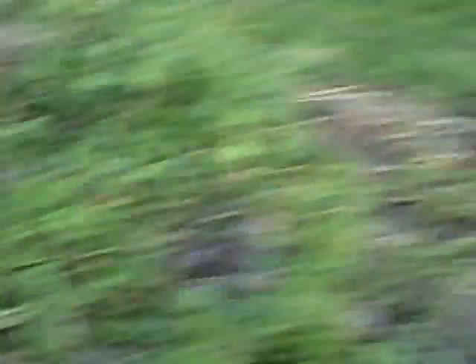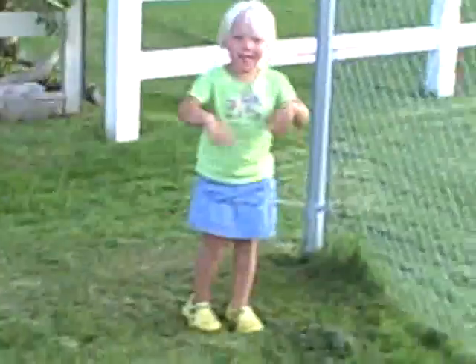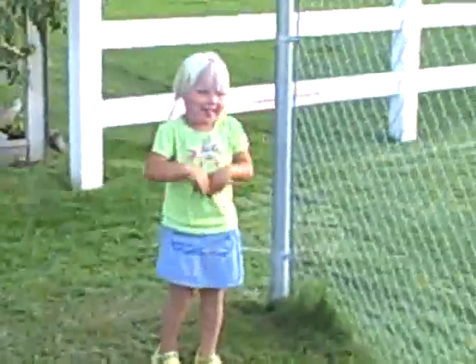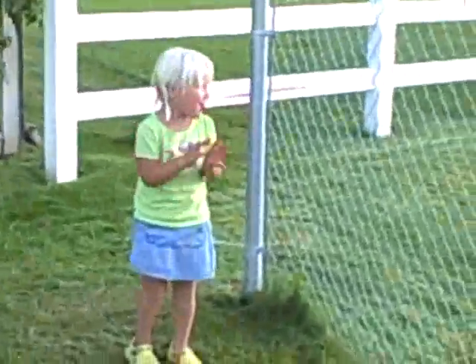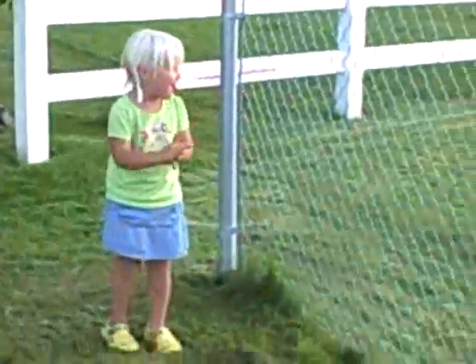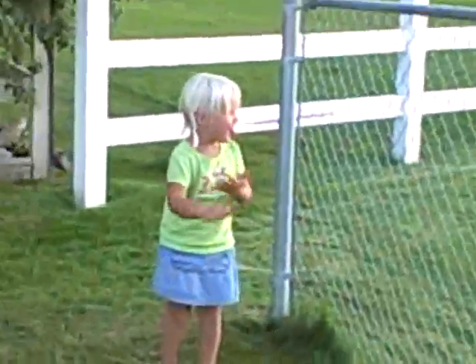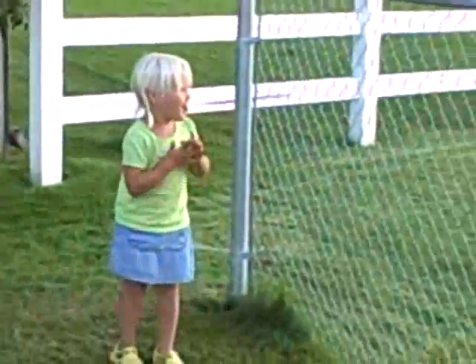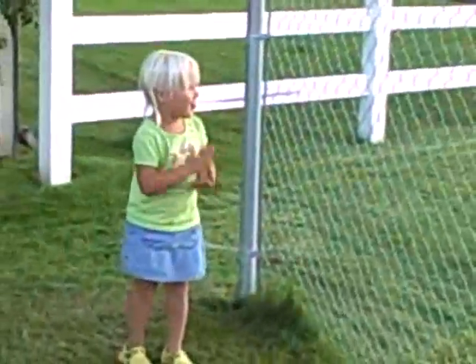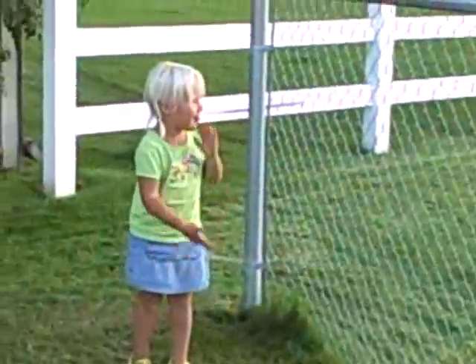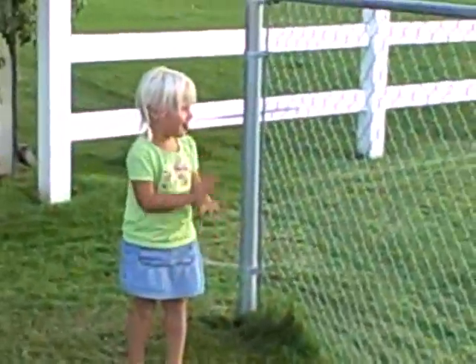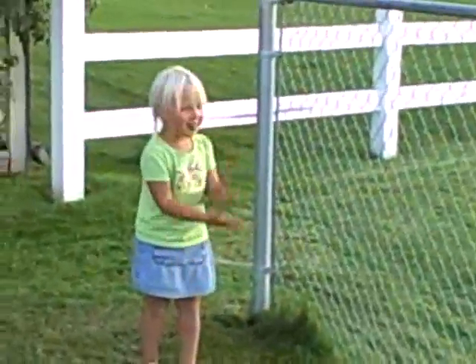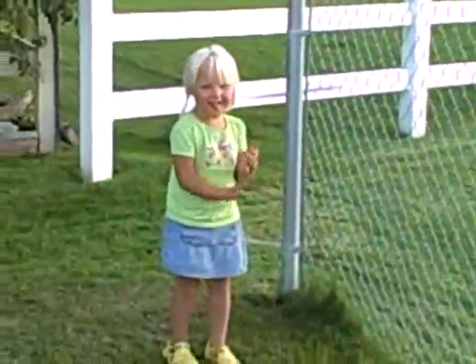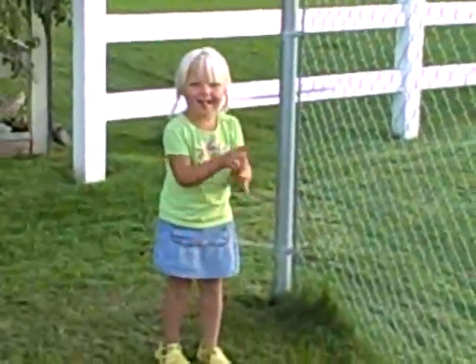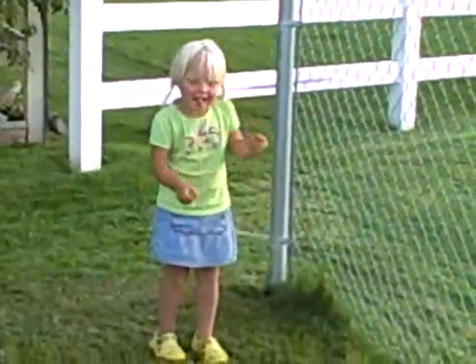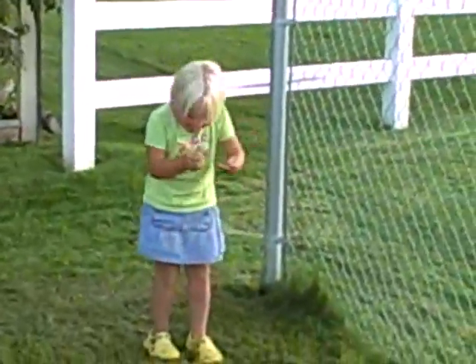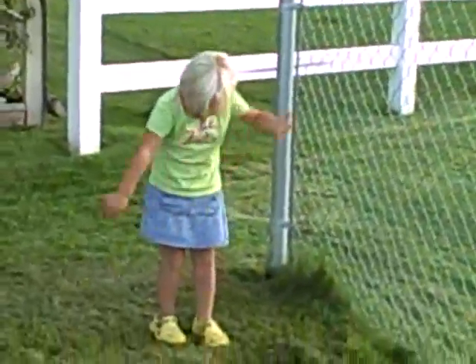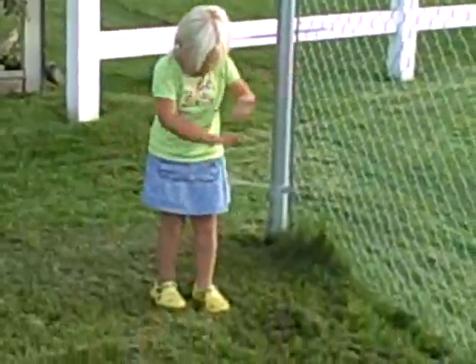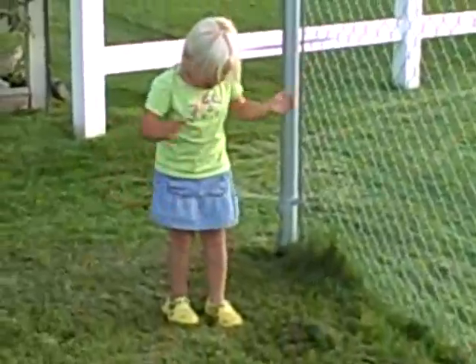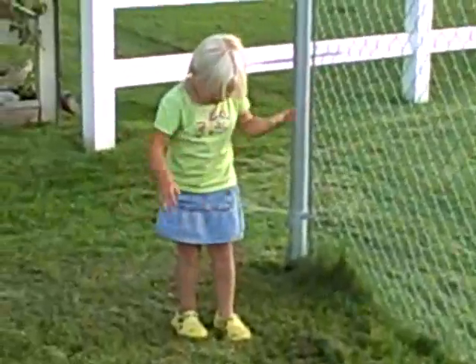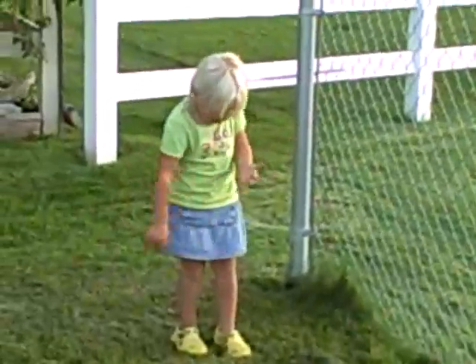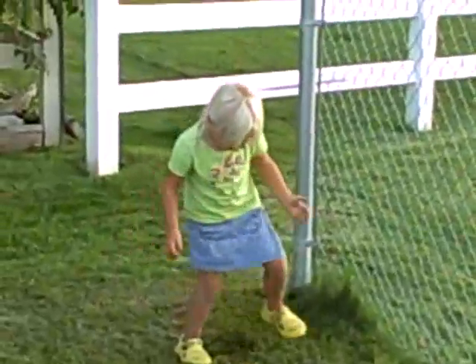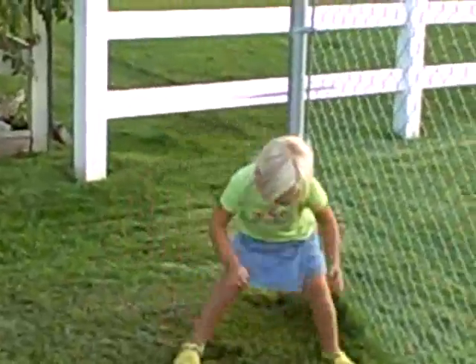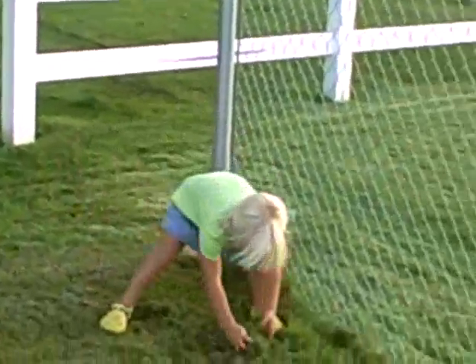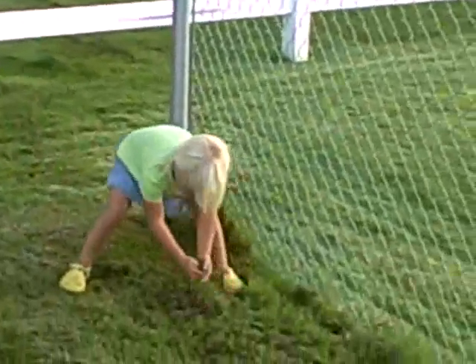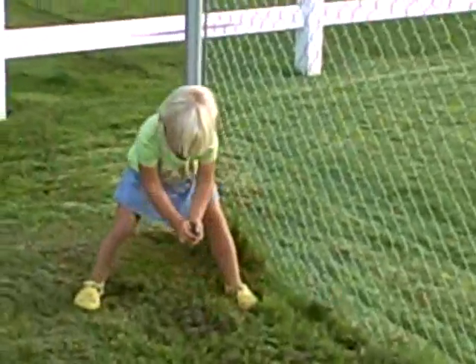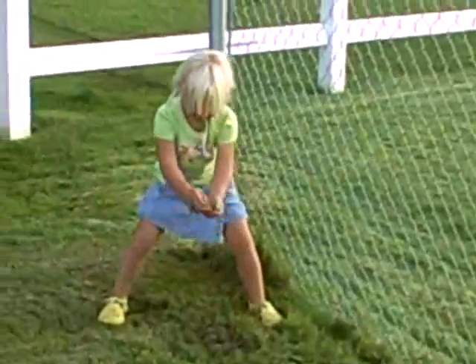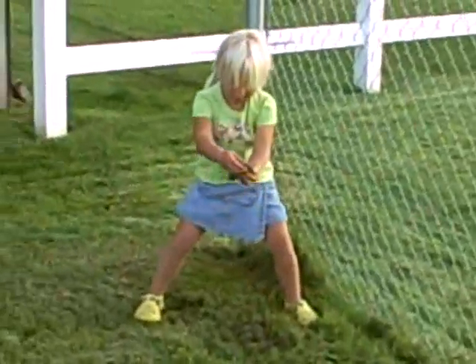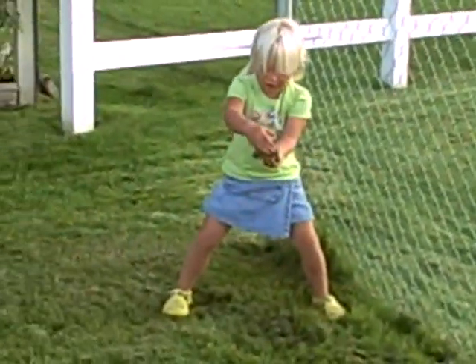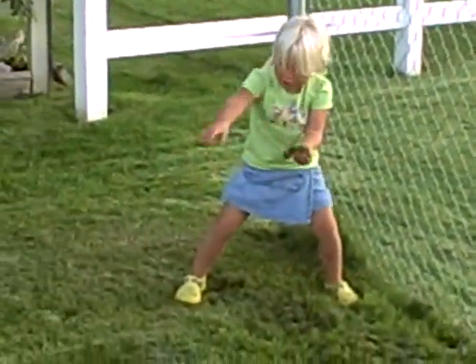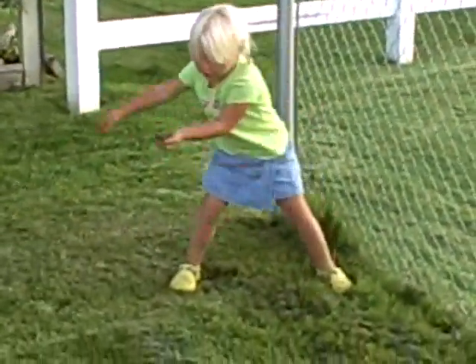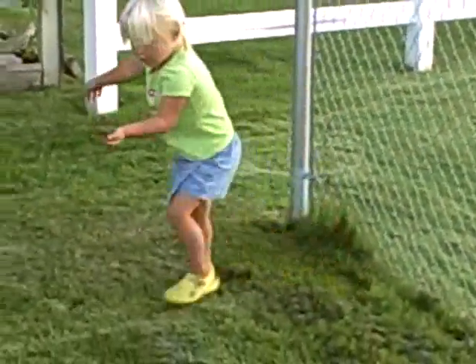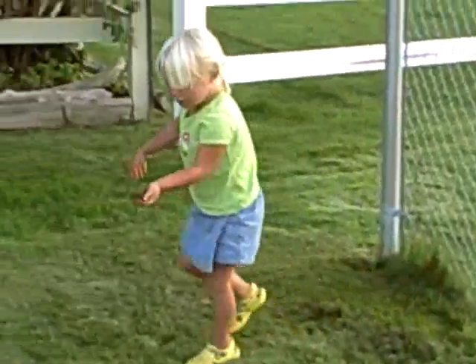Oh! There's little Savannah sneaking up on me. What are you doing, sis? Are you picking up some grass? Yay! Grass picker.